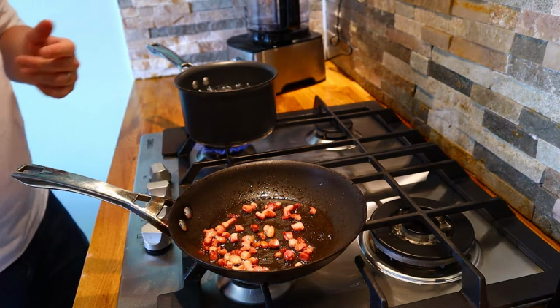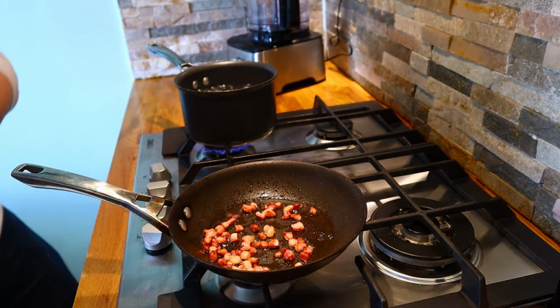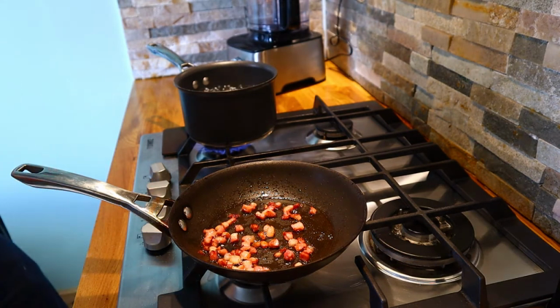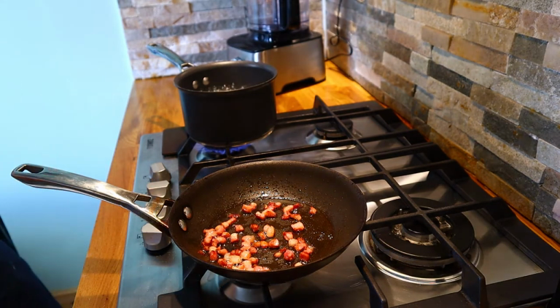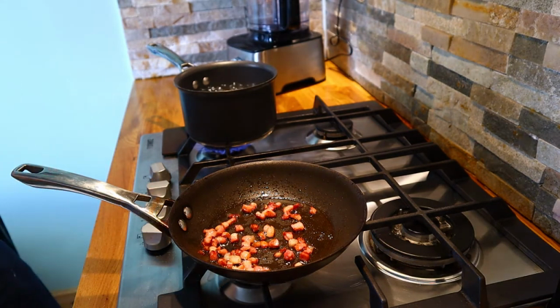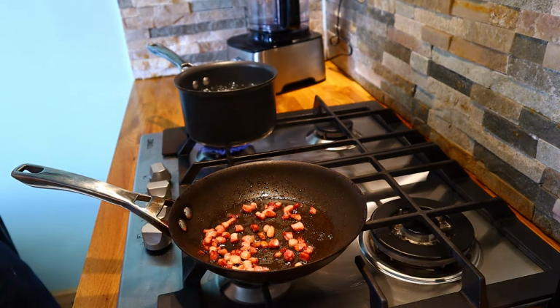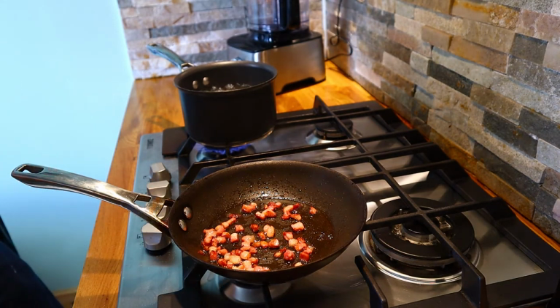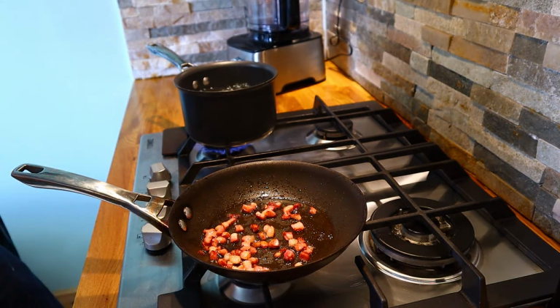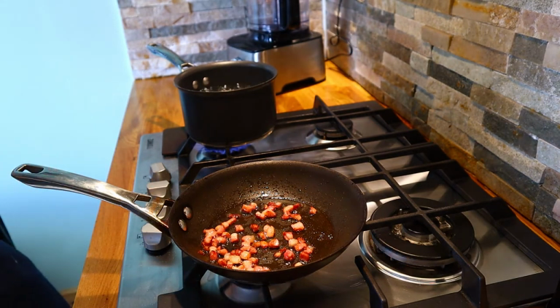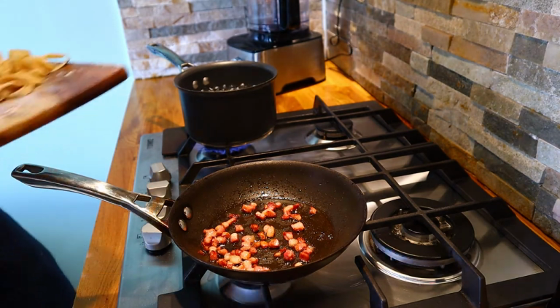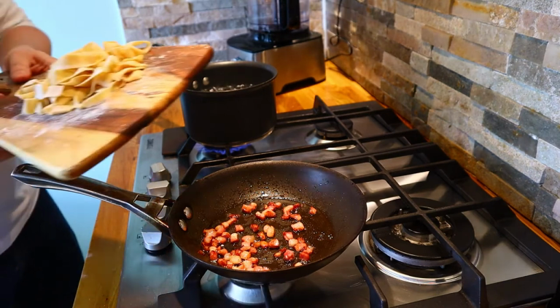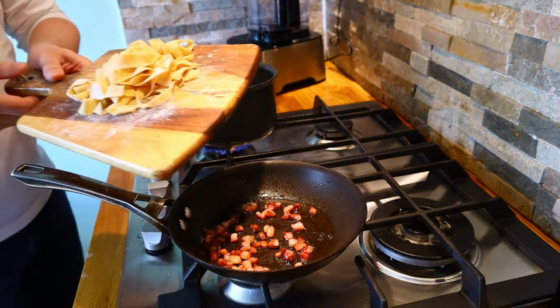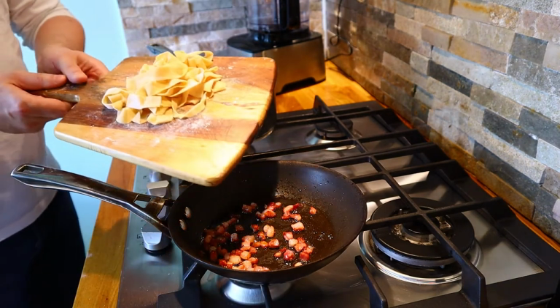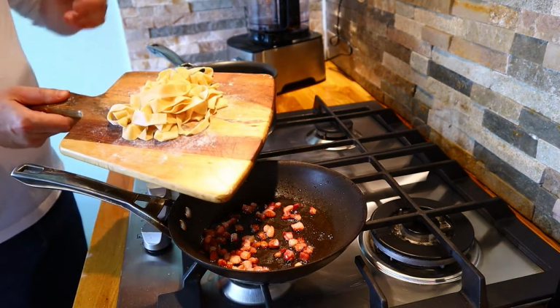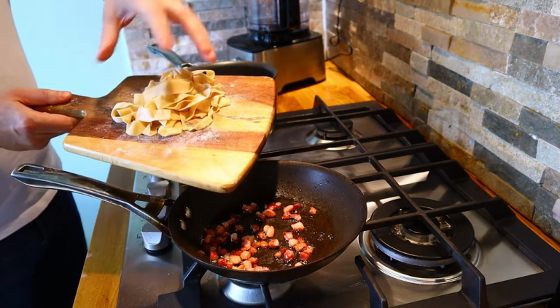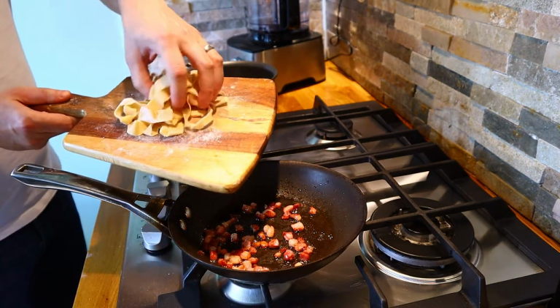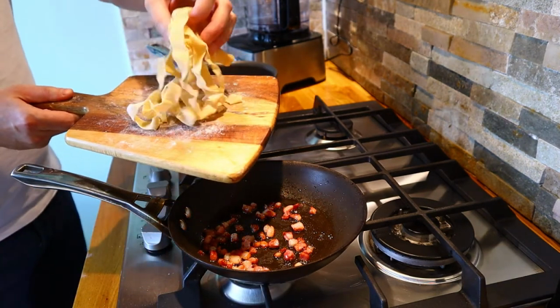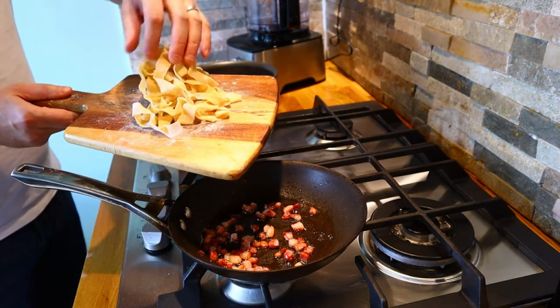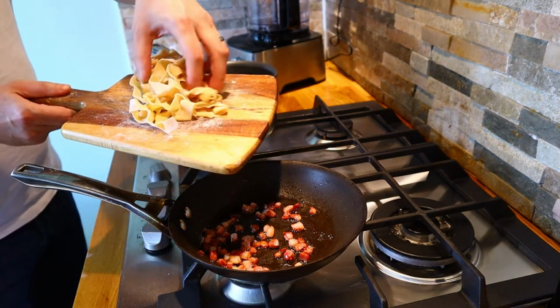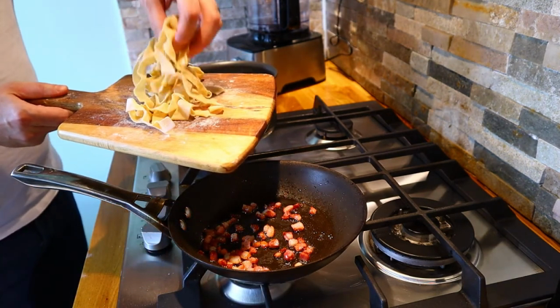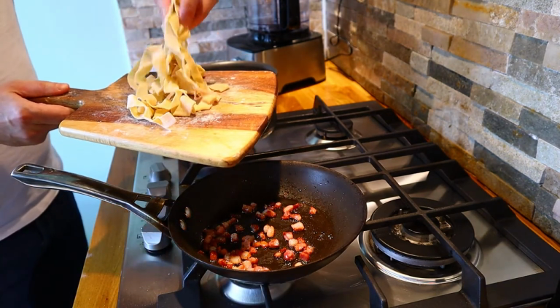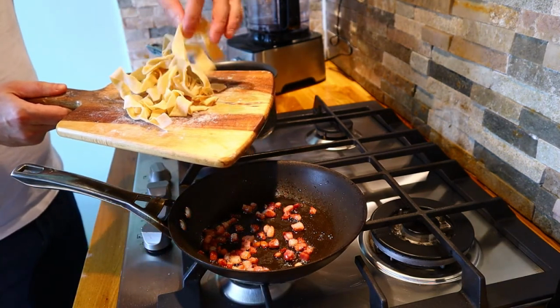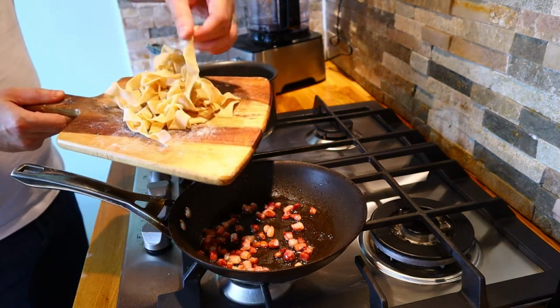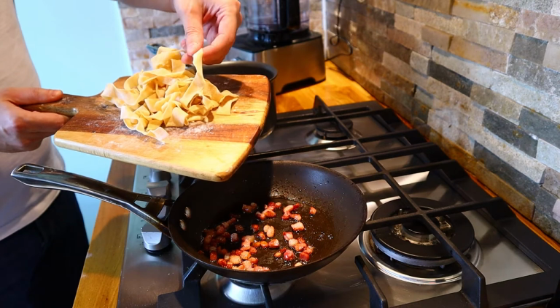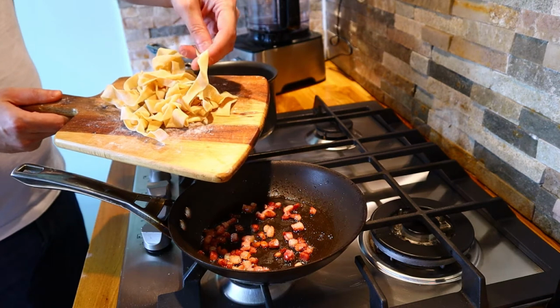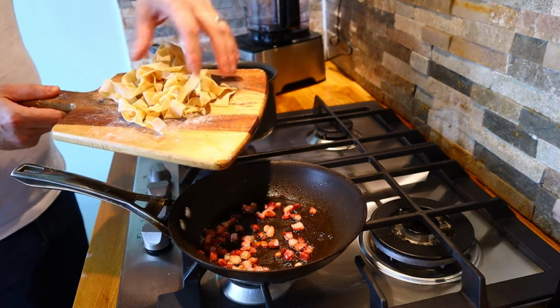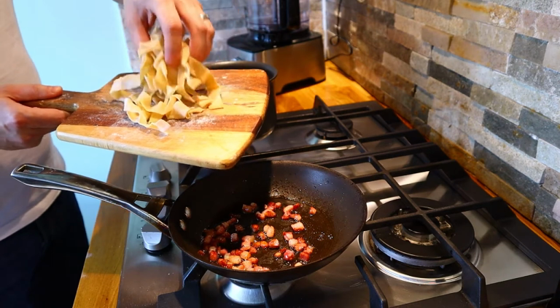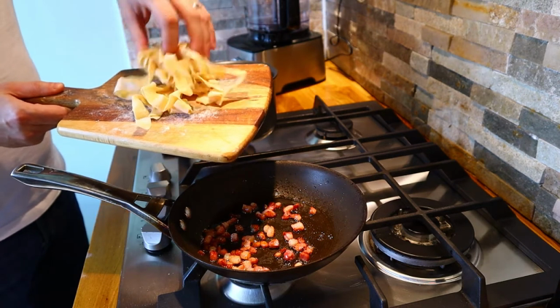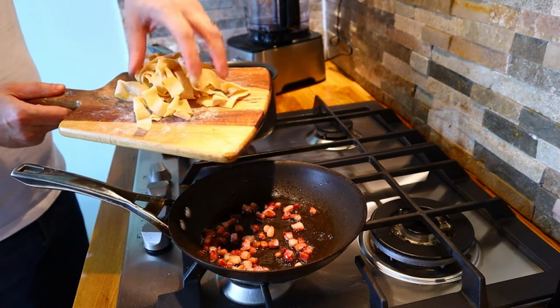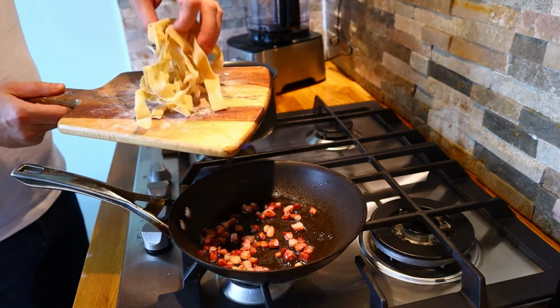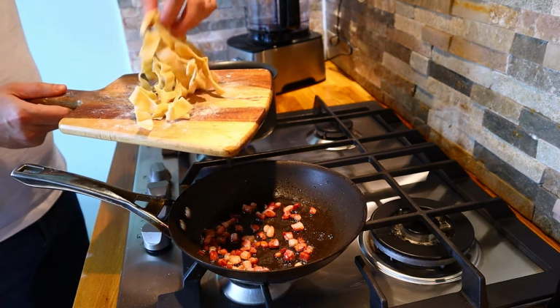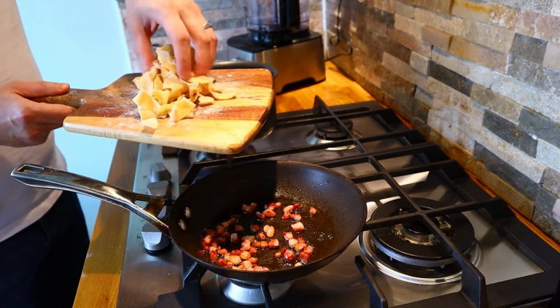We've got our freshly made pasta which has been rolled, it's been cut, and it's been drying for around 10 or 15 minutes just so it's got that slightly kind of leathery feel to it.